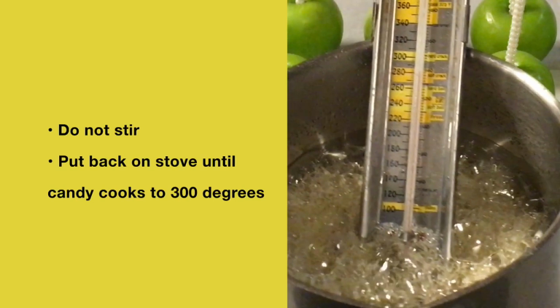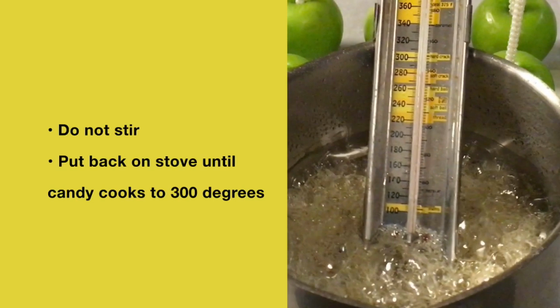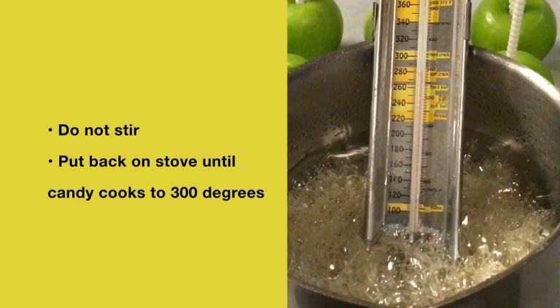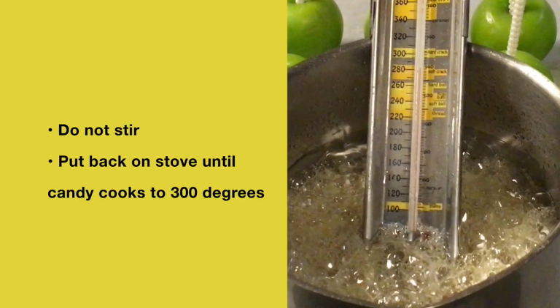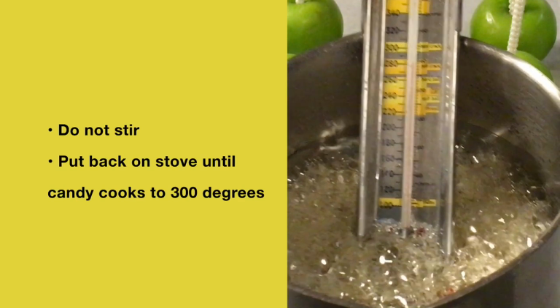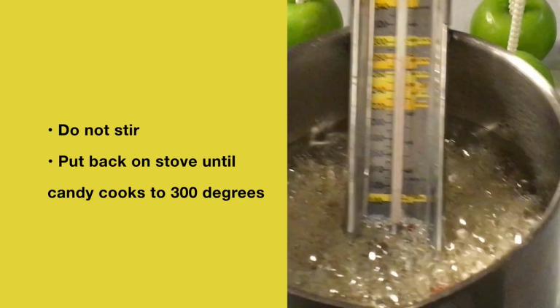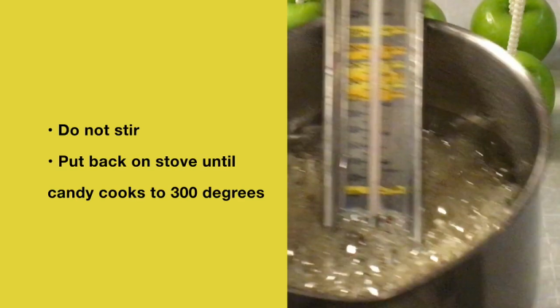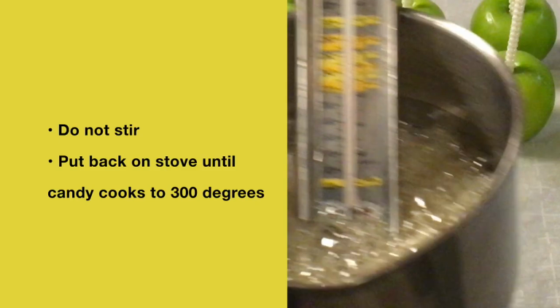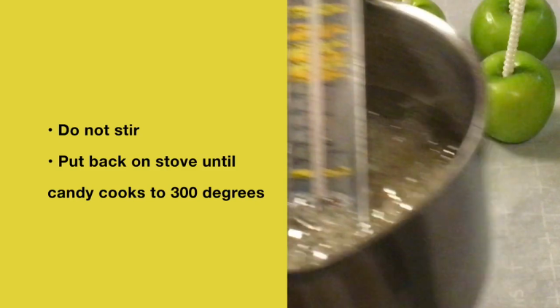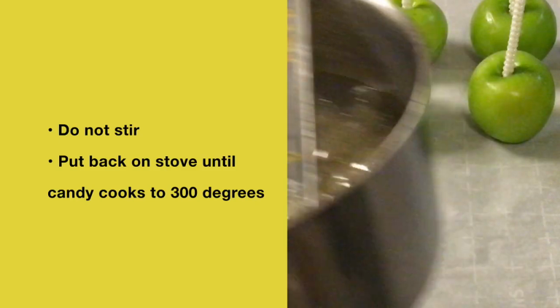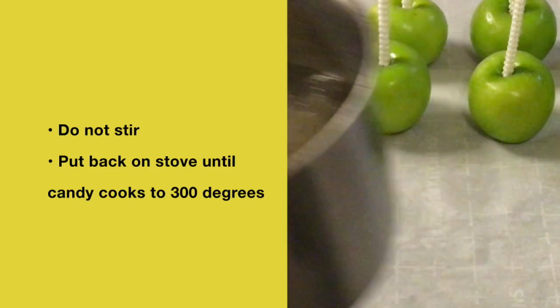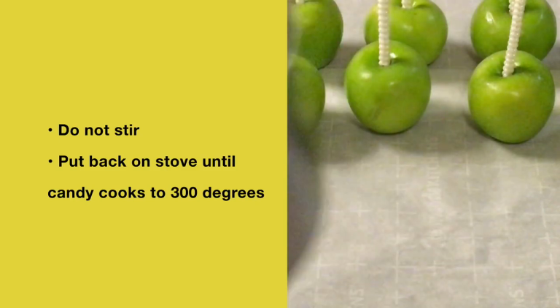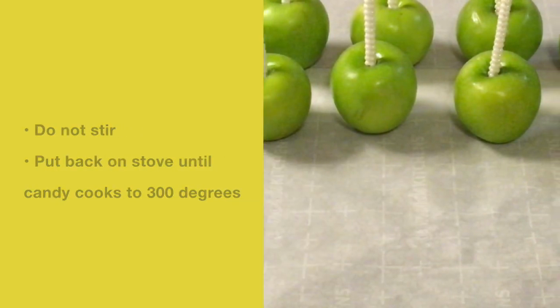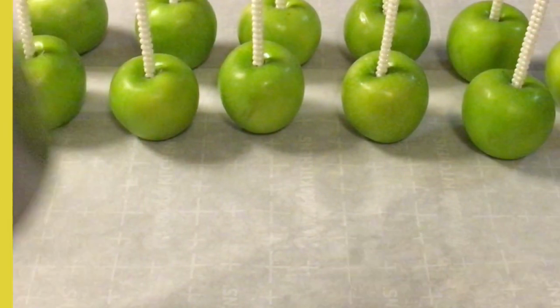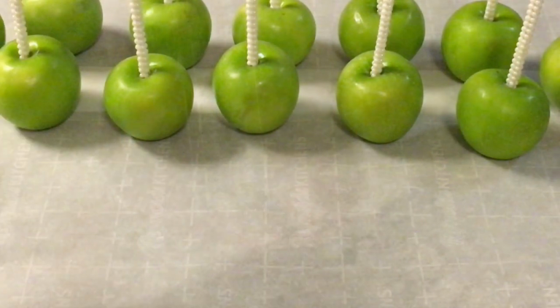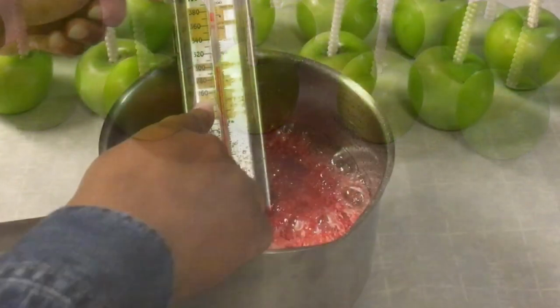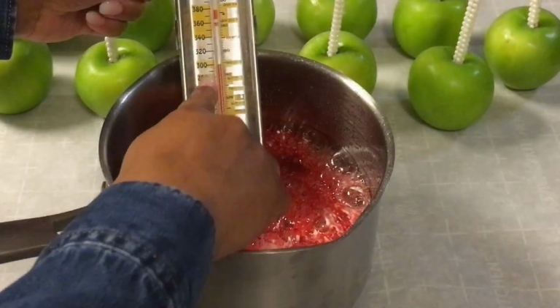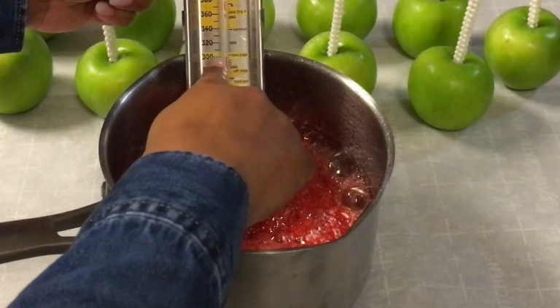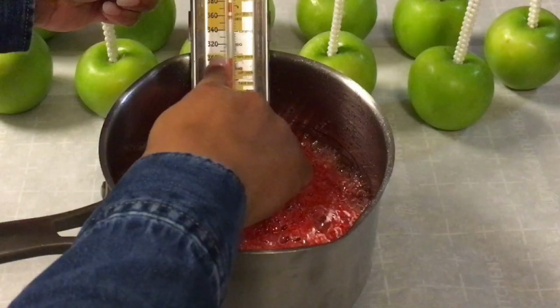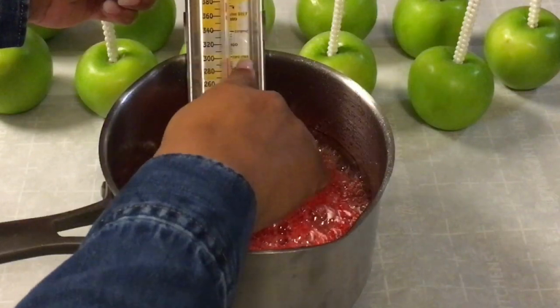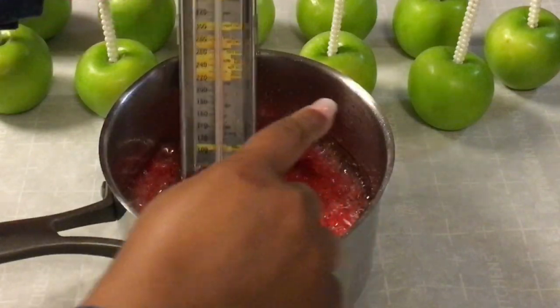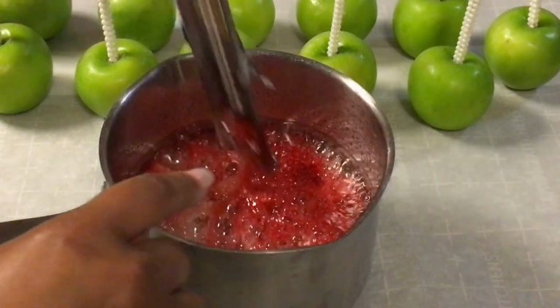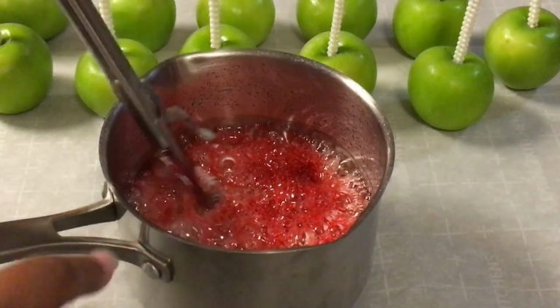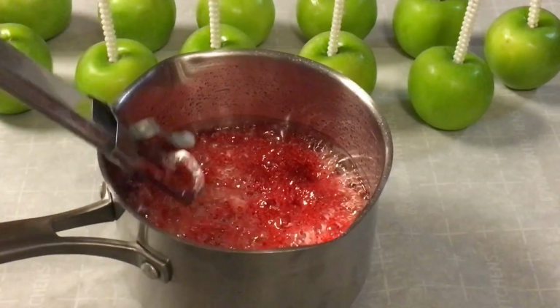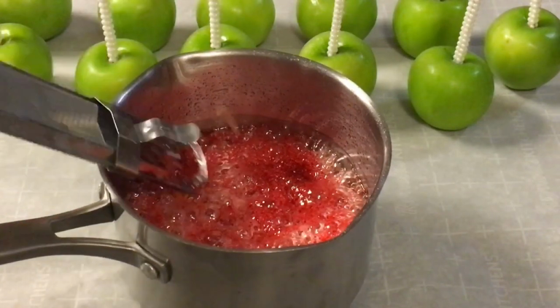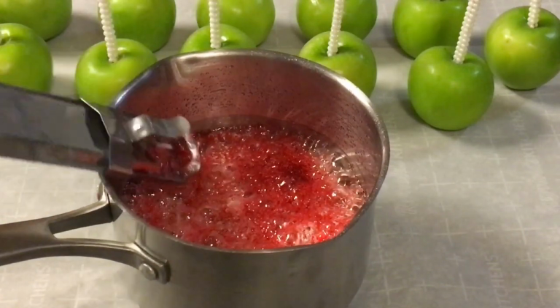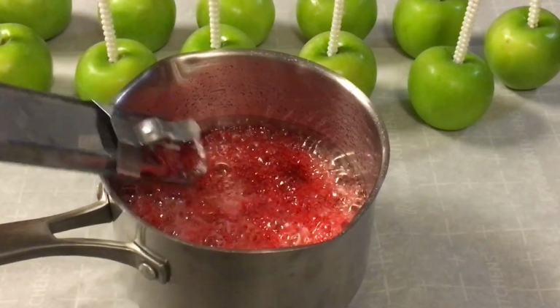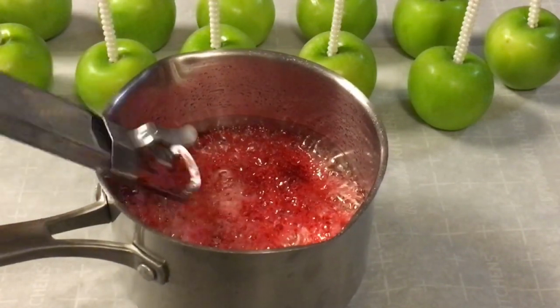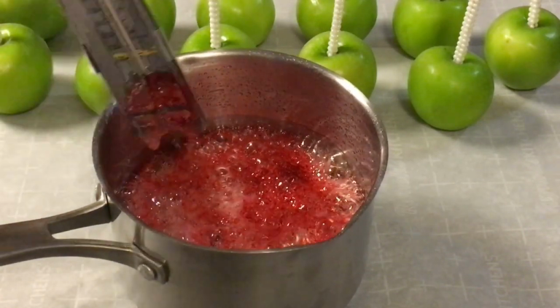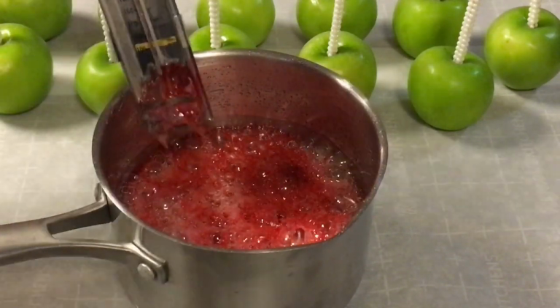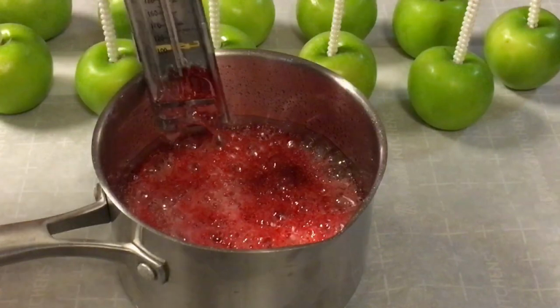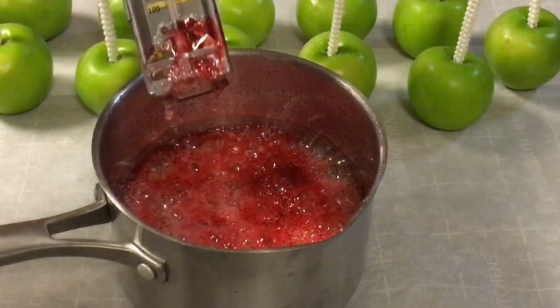The candy apple mixture will reach 300 degrees very fast once it hits 280. My candy apple mixture has reached 300 degrees. I will now give my candy apple mixture a good stir.